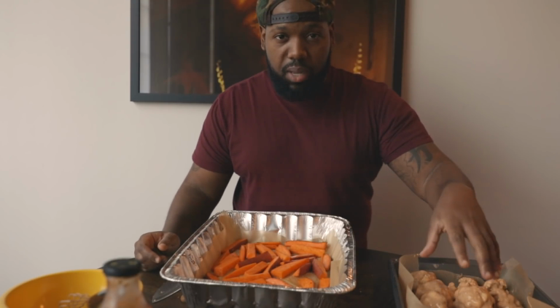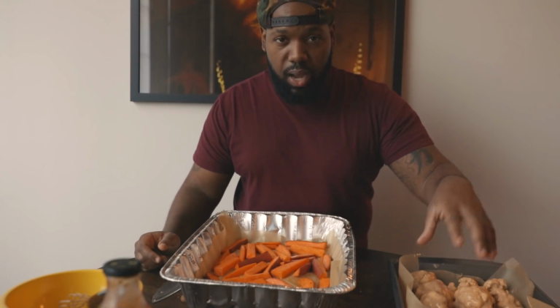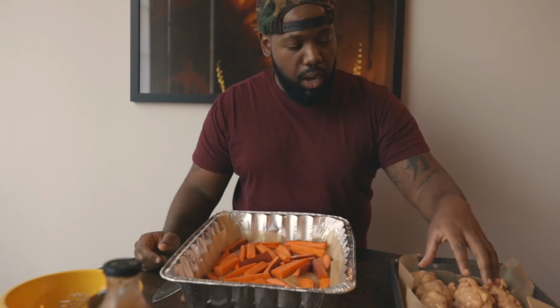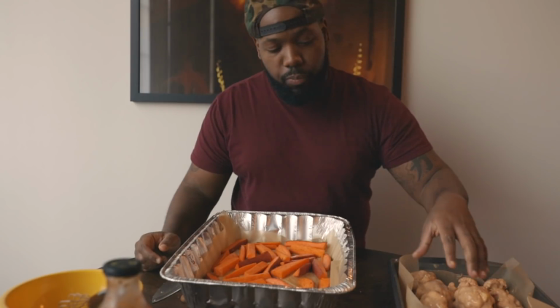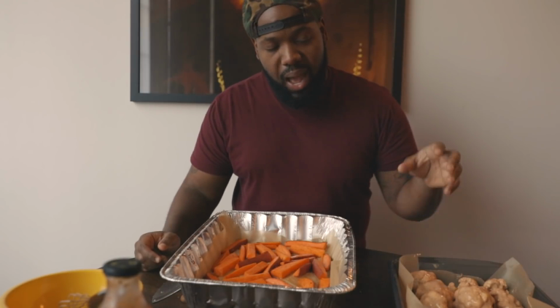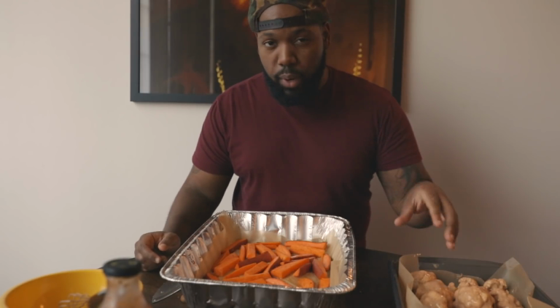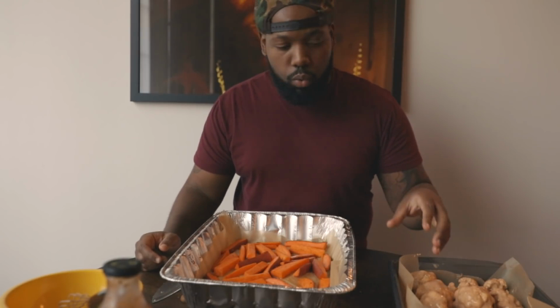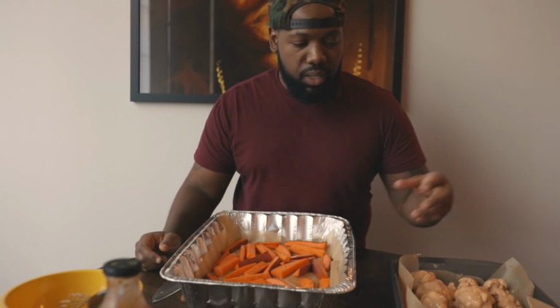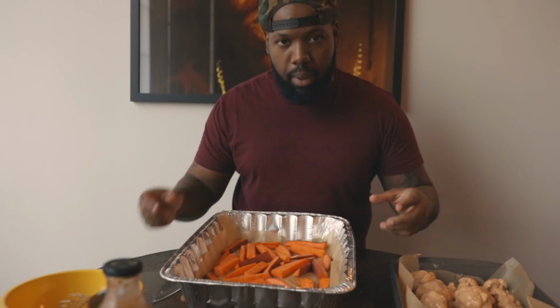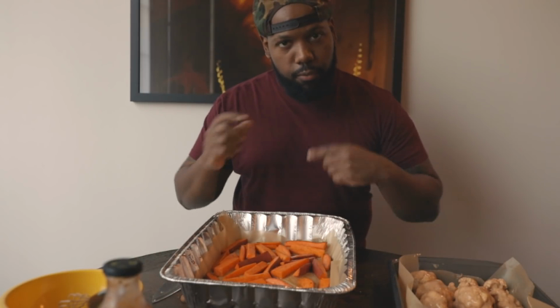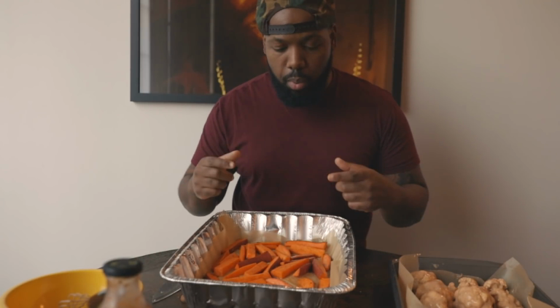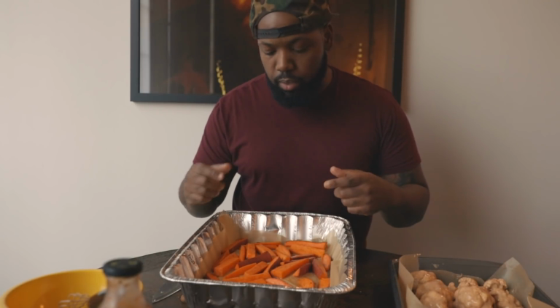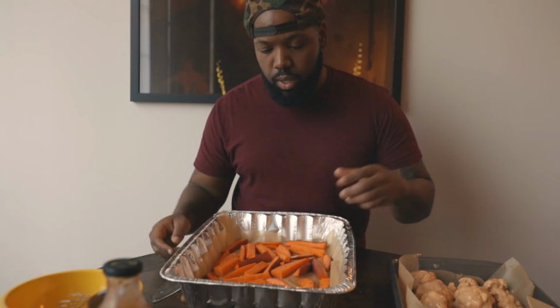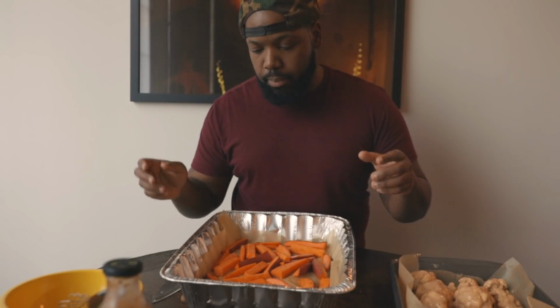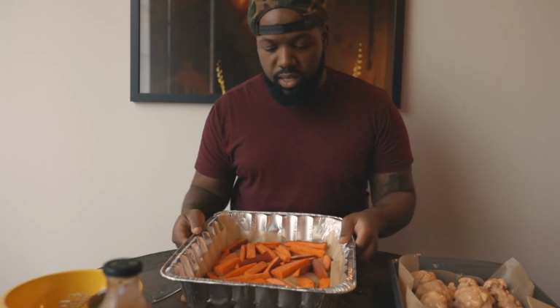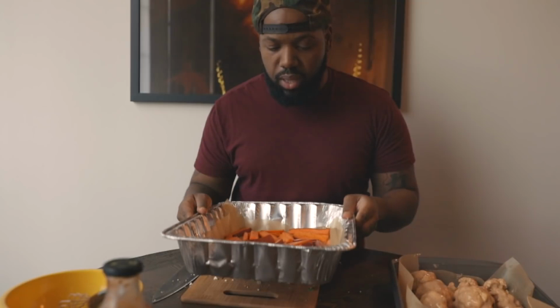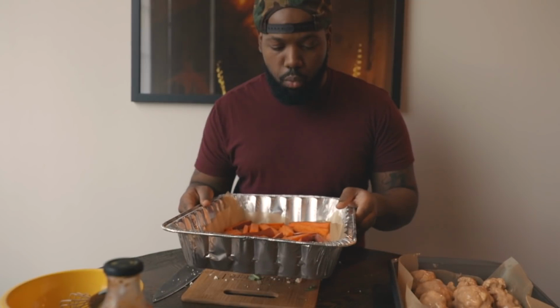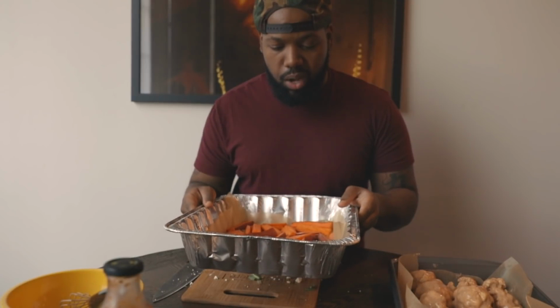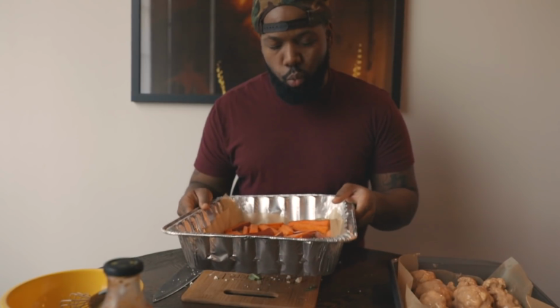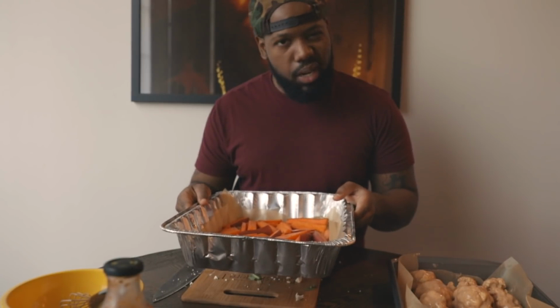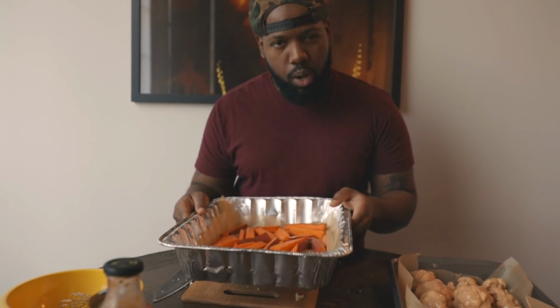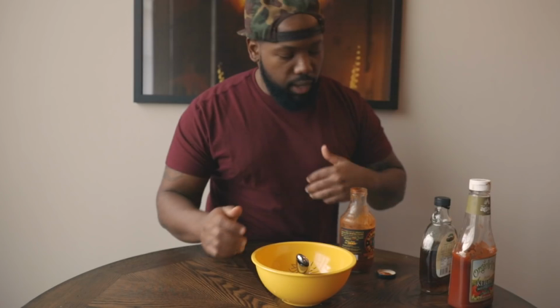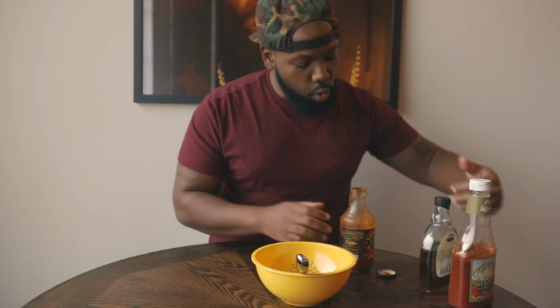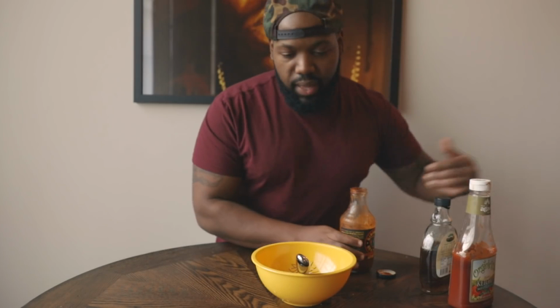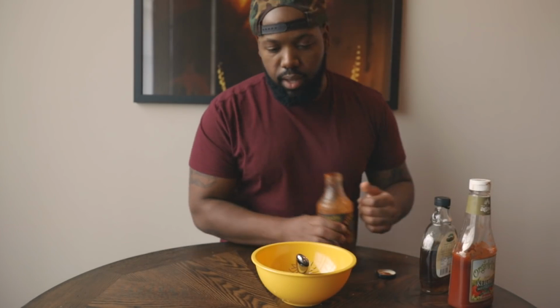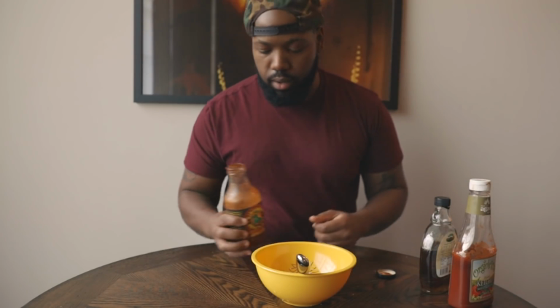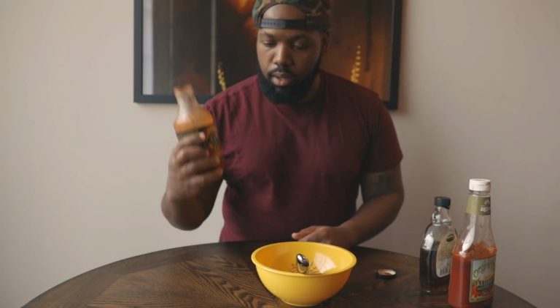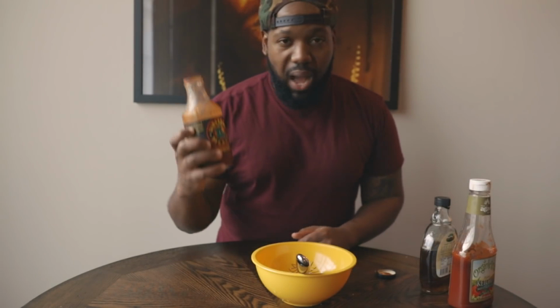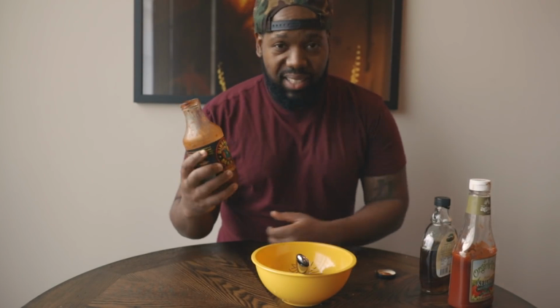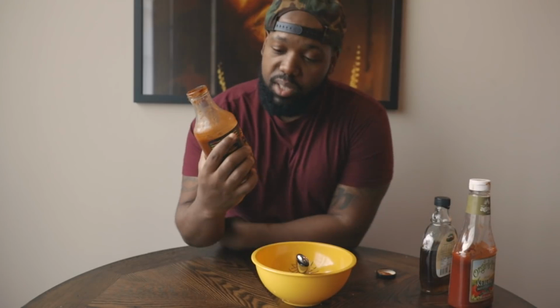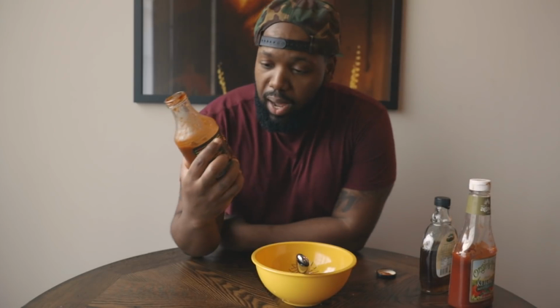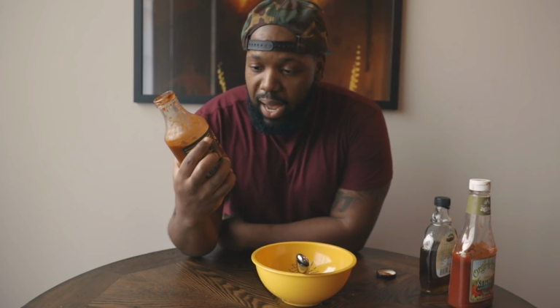The oven is set to 450 degrees. The cauliflower is going to be in there for 25 minutes, but halfway through I'm going to take them out and flip them over. The sweet potato fries will be in there for about 20 minutes as well.